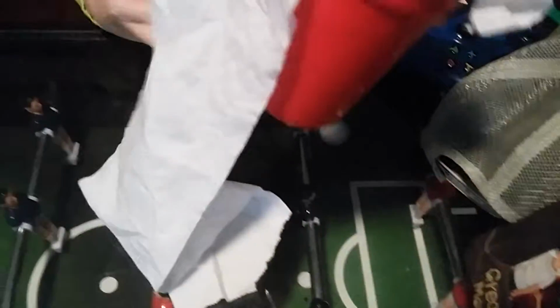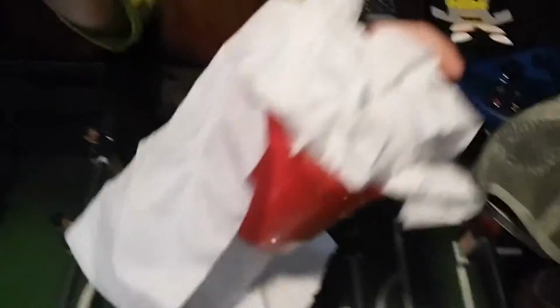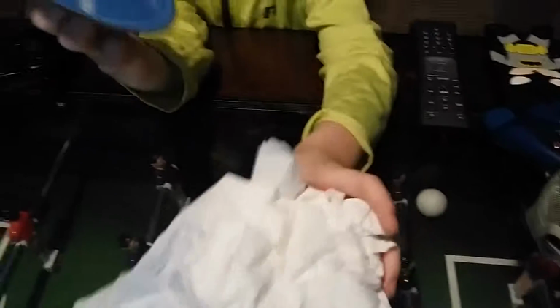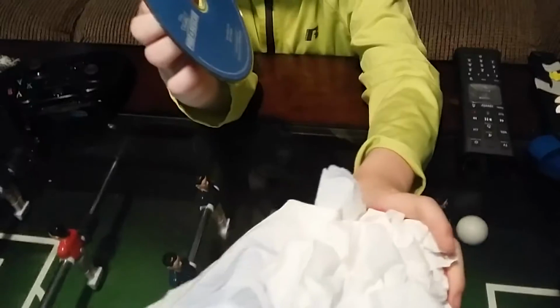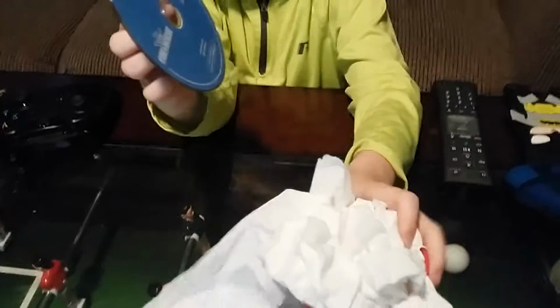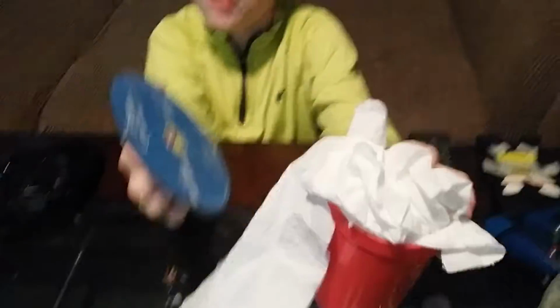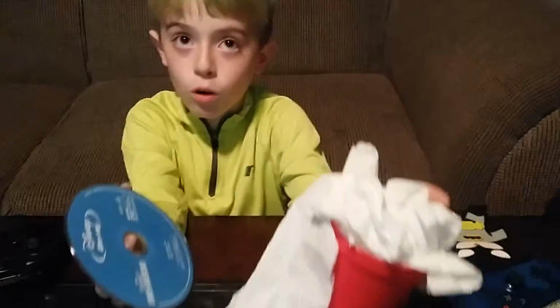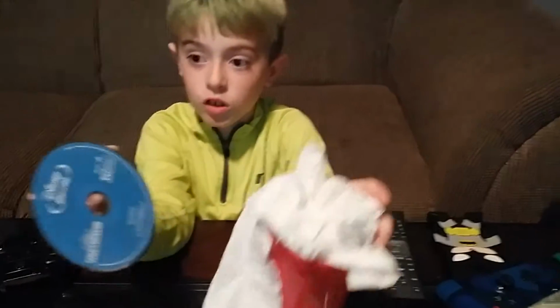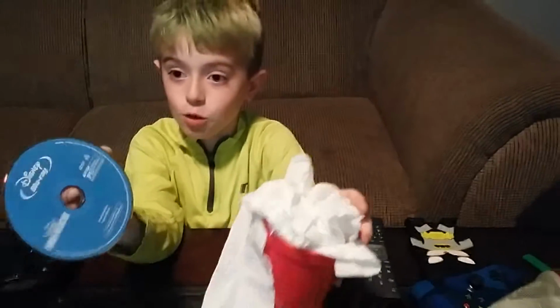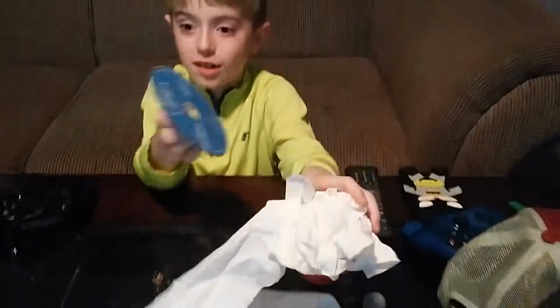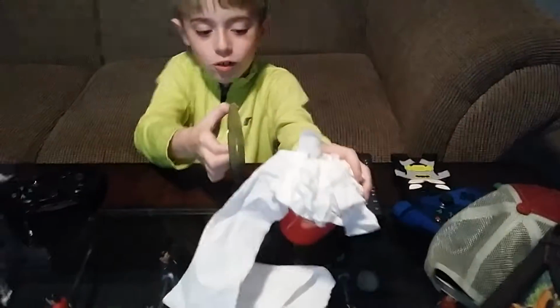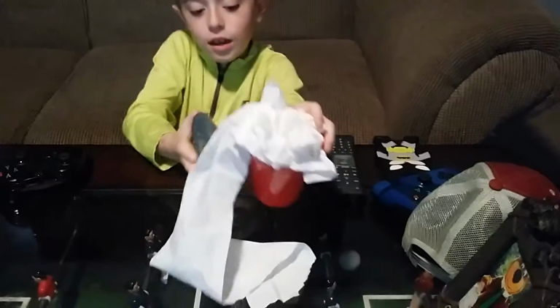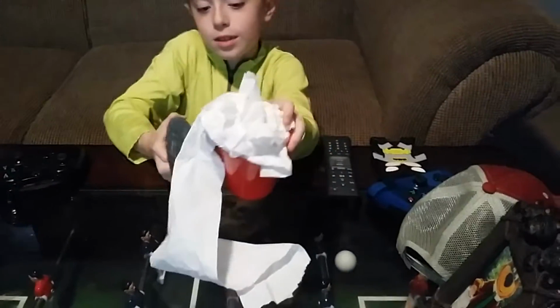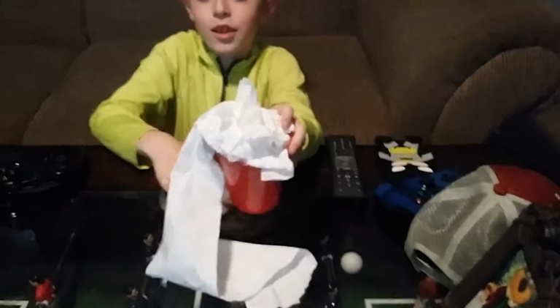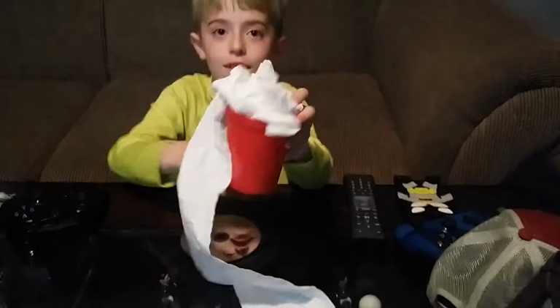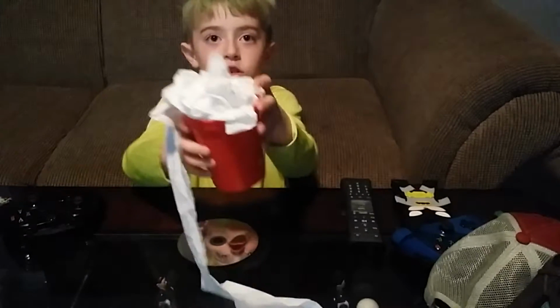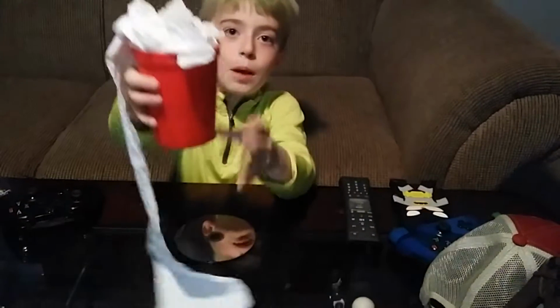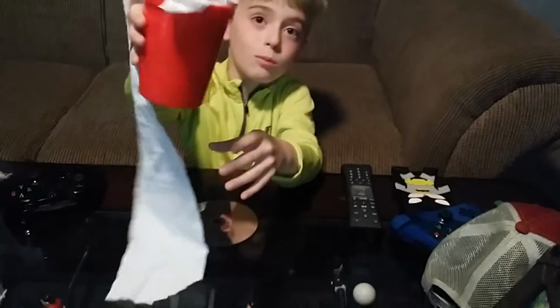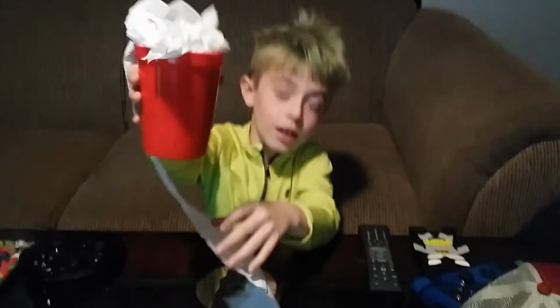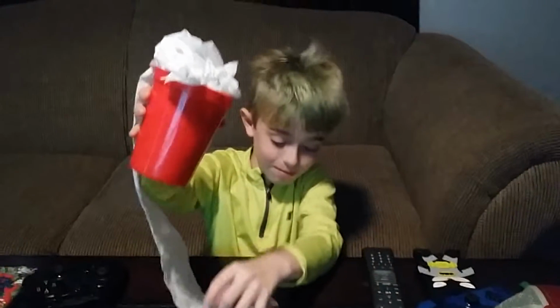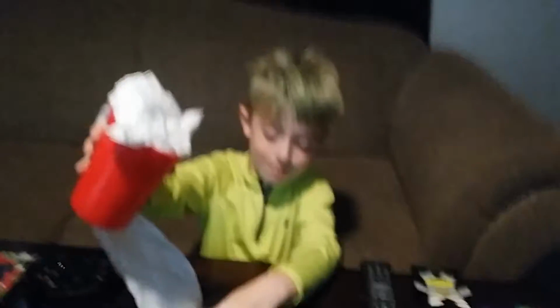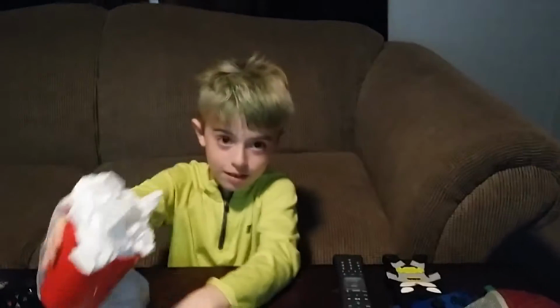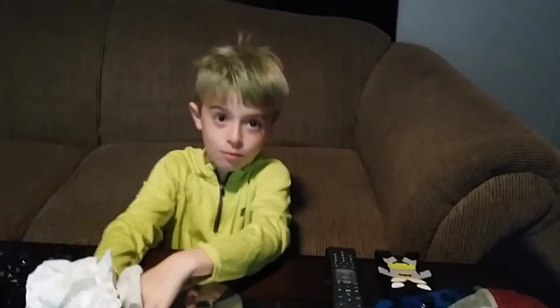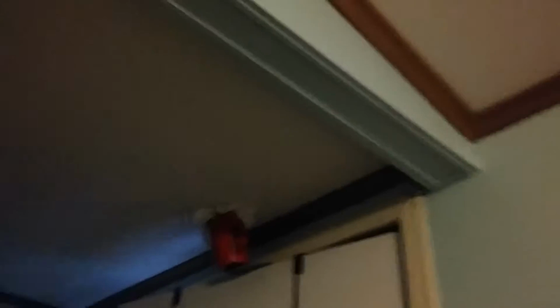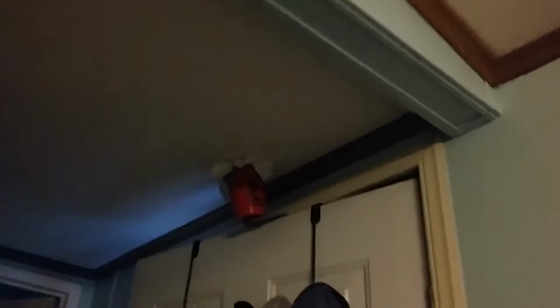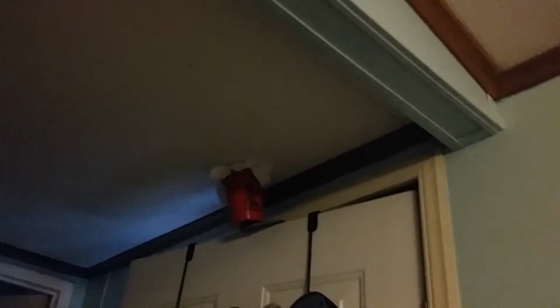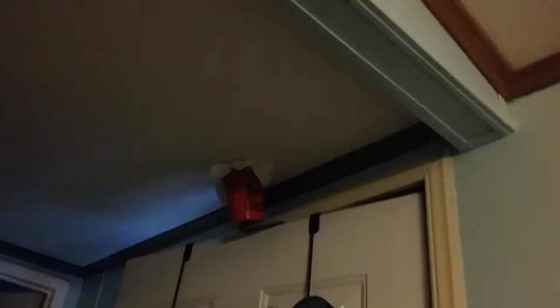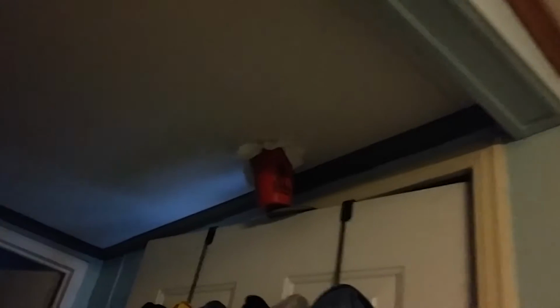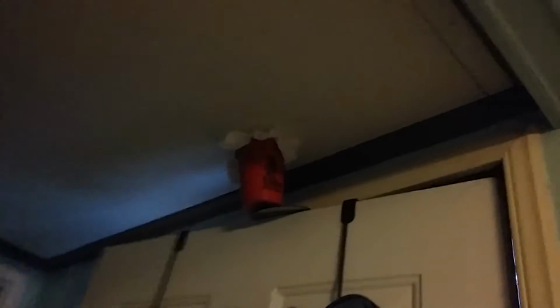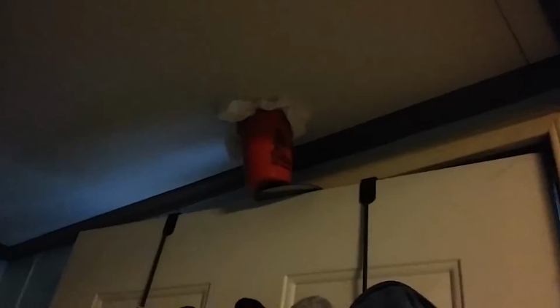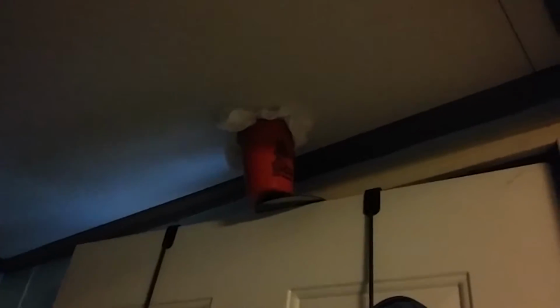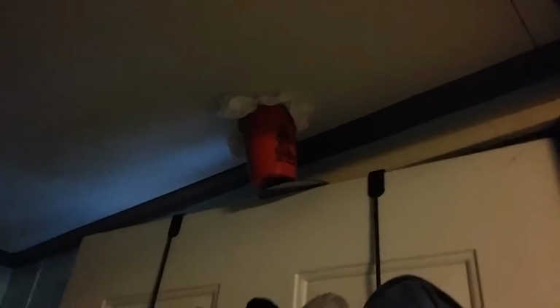You put it on top of a door, and once they walk in, toilet paper is going to be on their head. So we have the cup on the CD — now we wait.